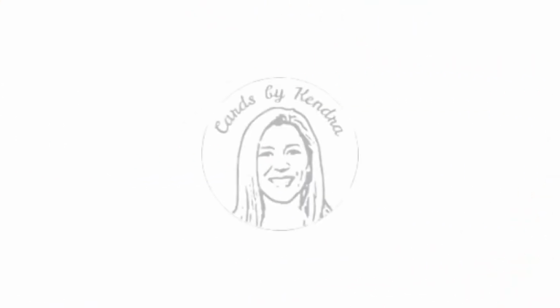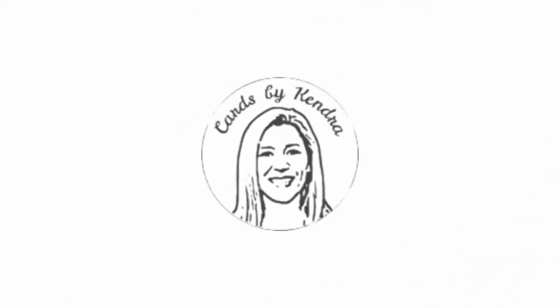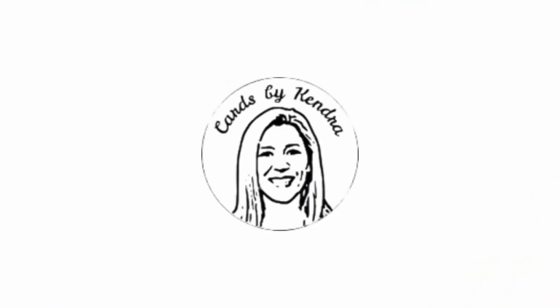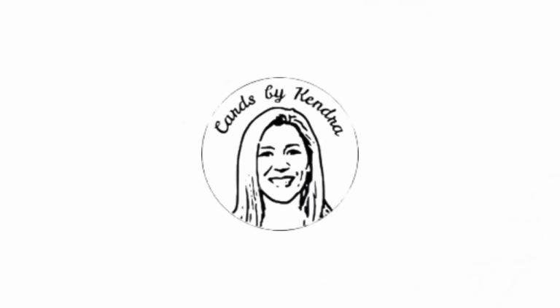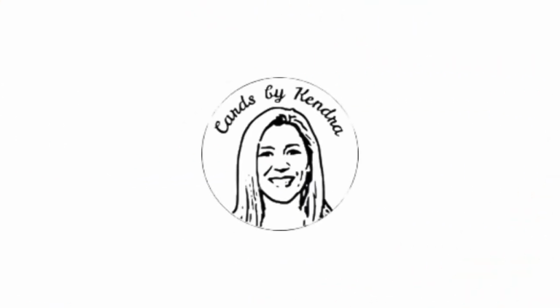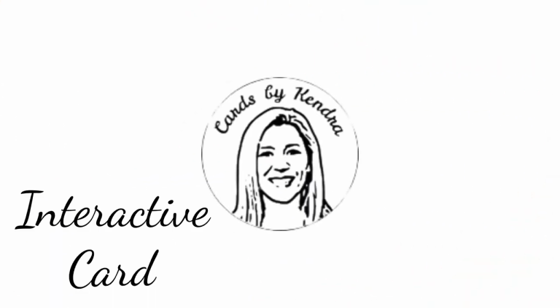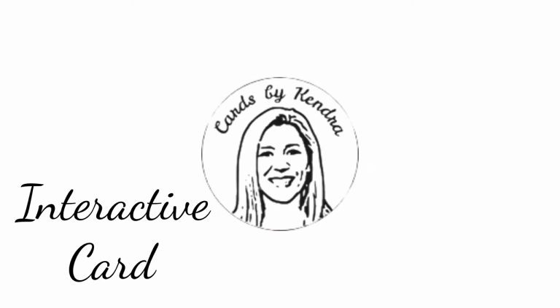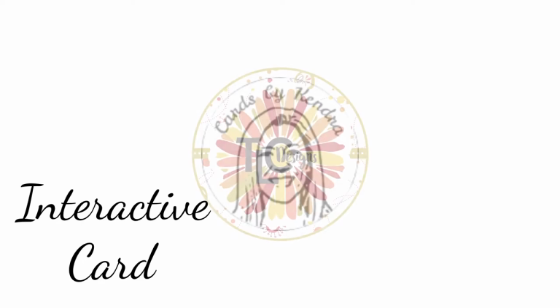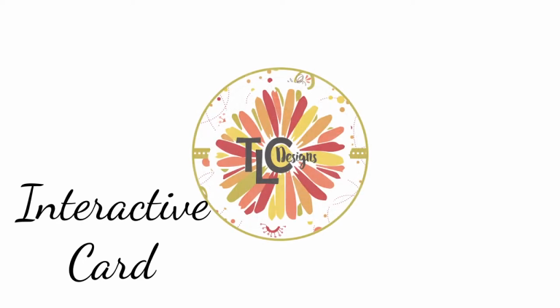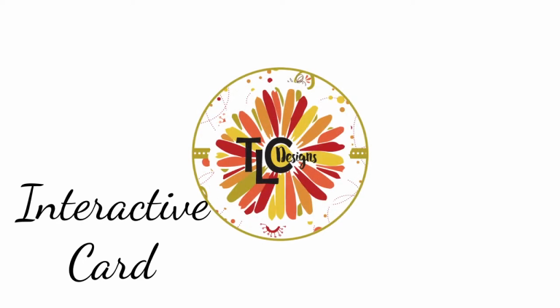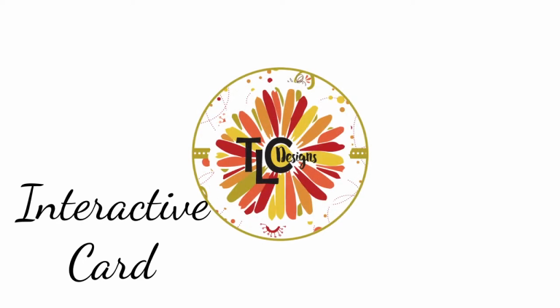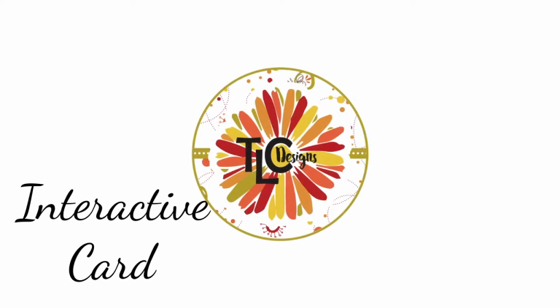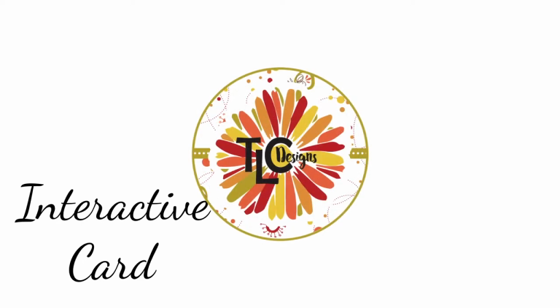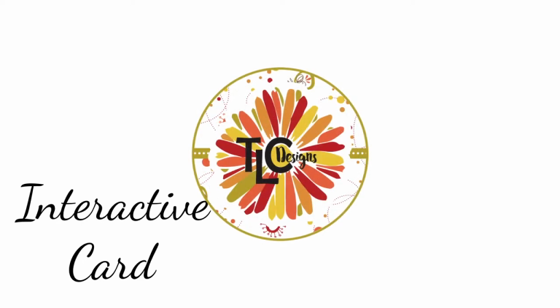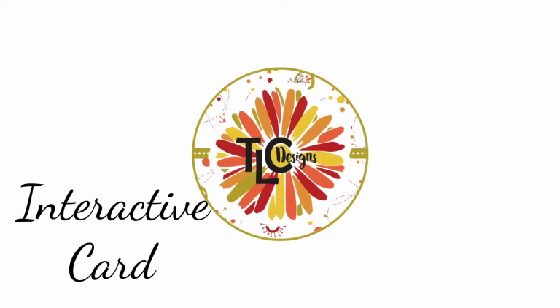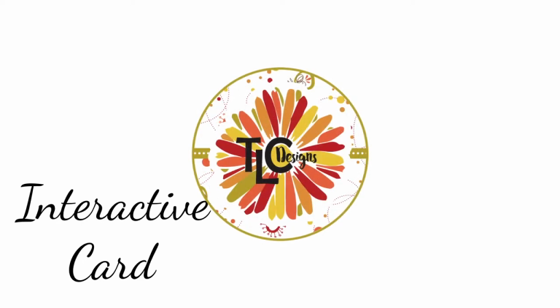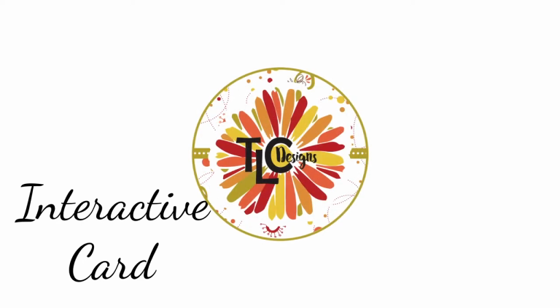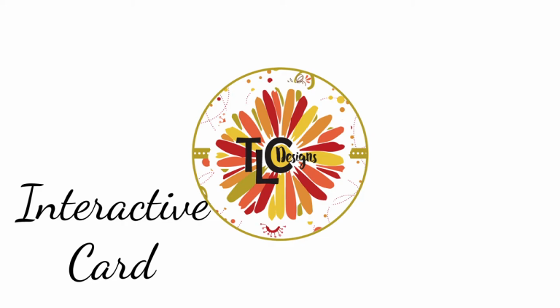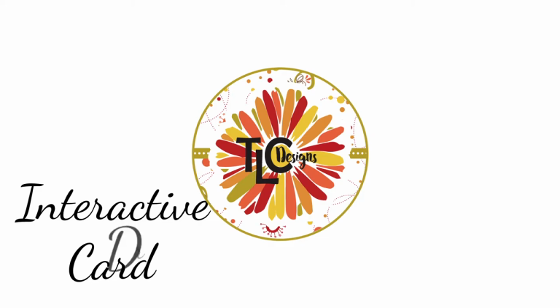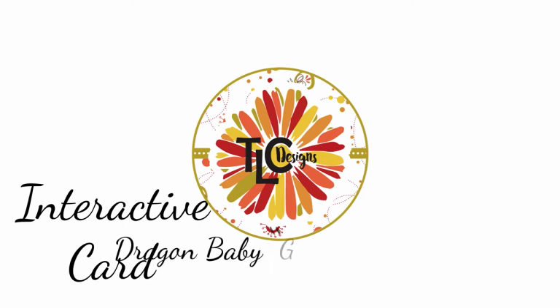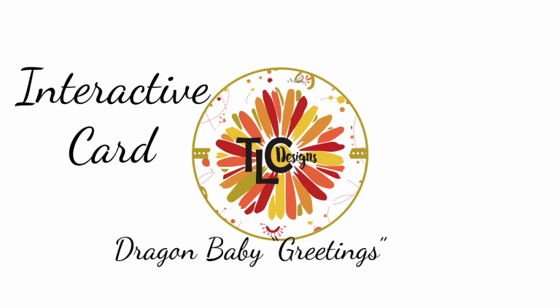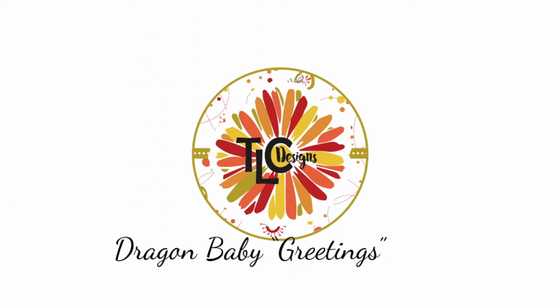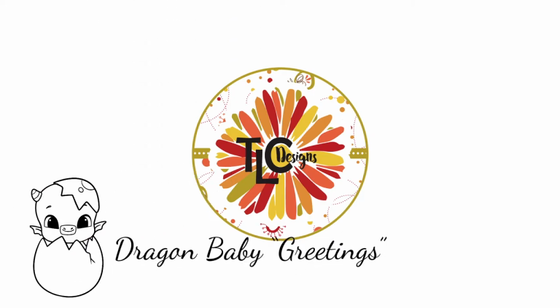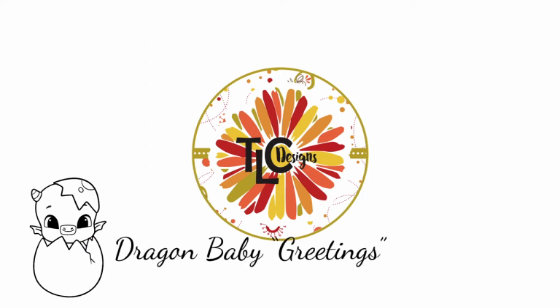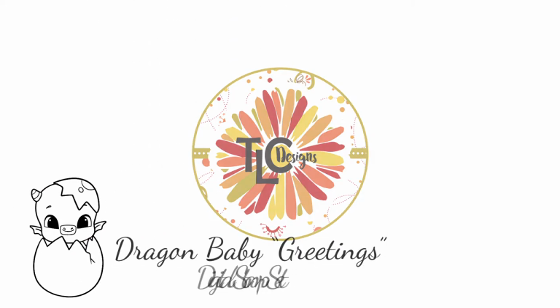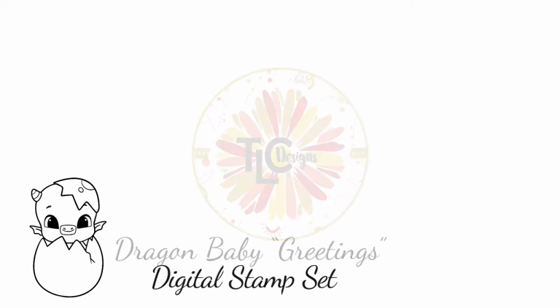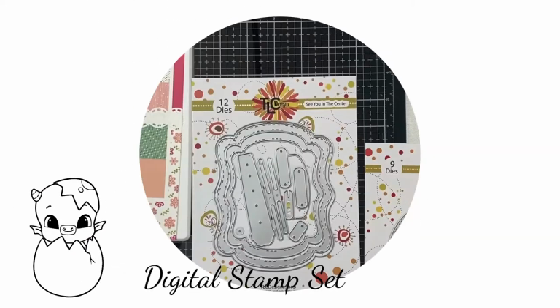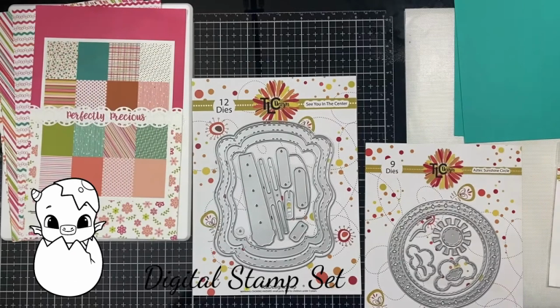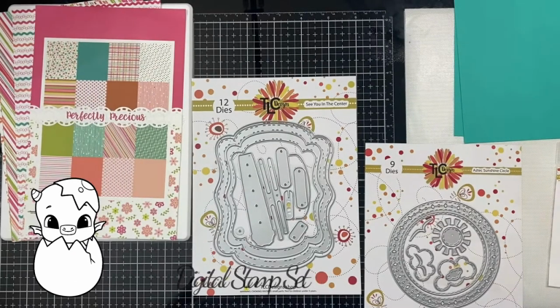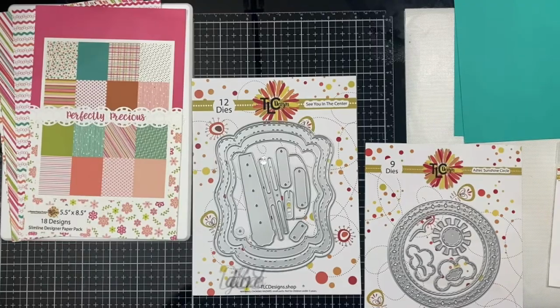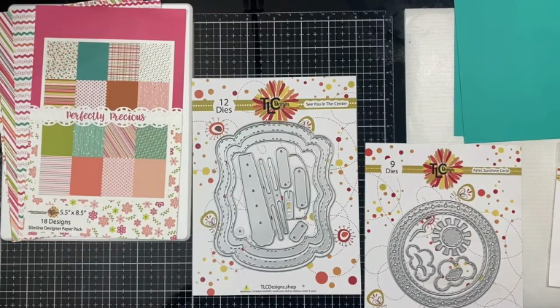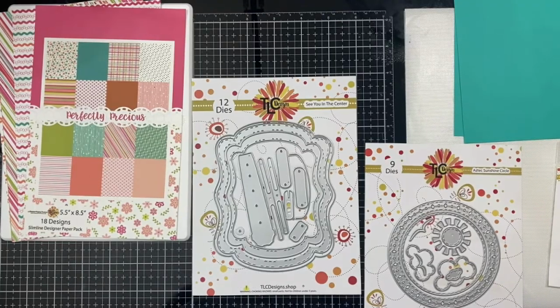Hello and welcome, Kendra Morgan here from Cards by Kendra, and today I'm on the TLC Designs YouTube channel to share an interactive card making tutorial using the Dragon Baby Greetings digital stamp set. I'm also using two different die sets and the Perfectly Precious pattern paper from TLC Designs.